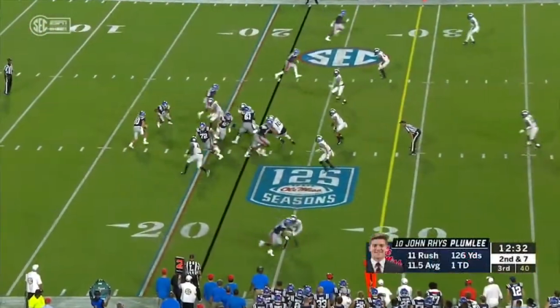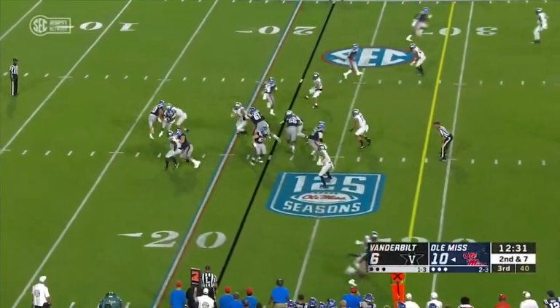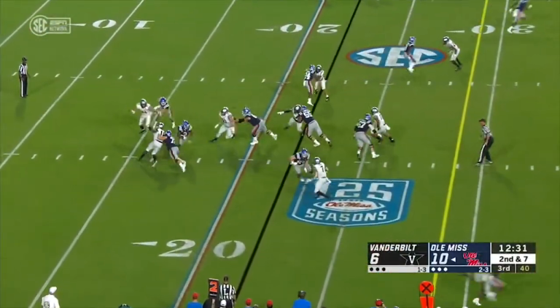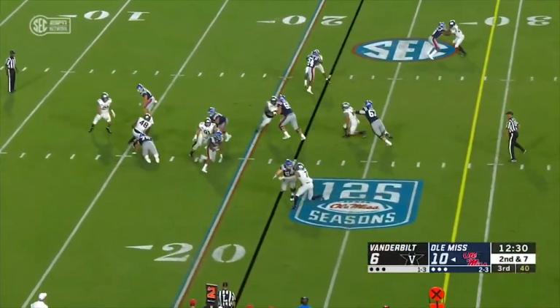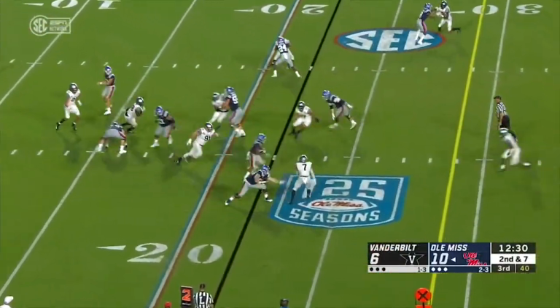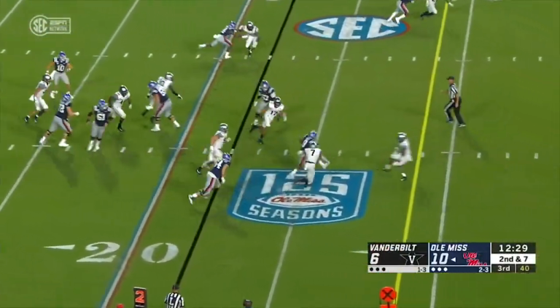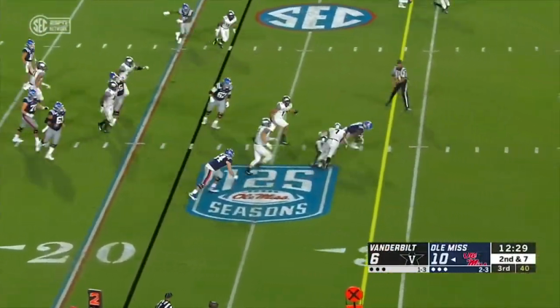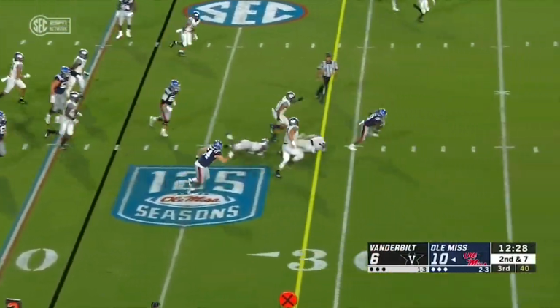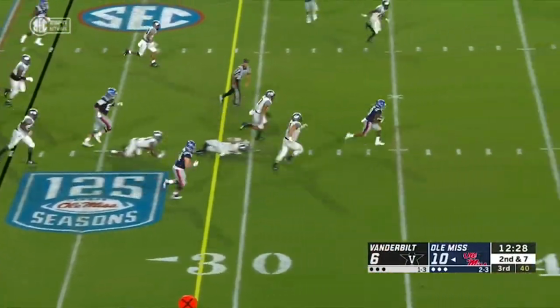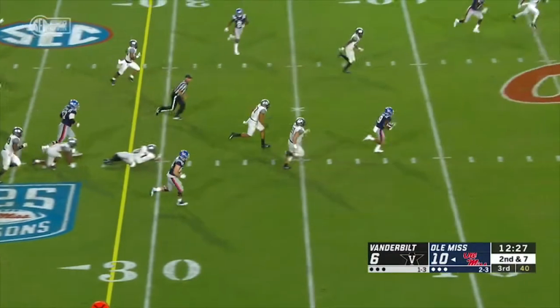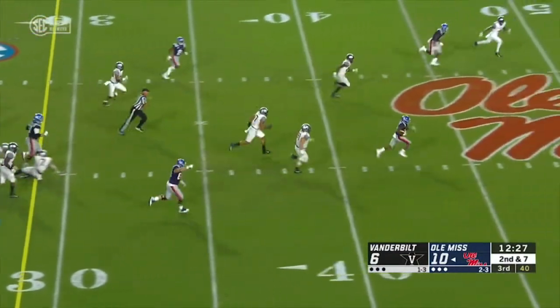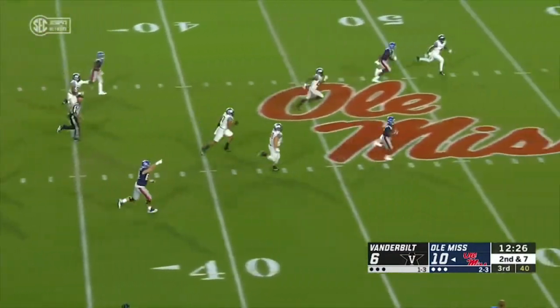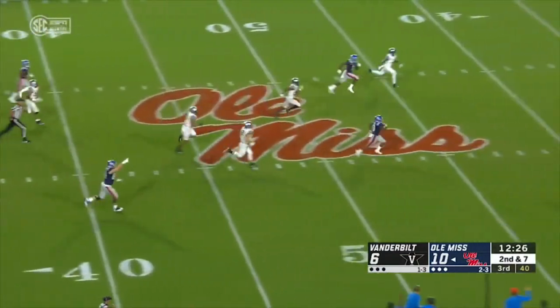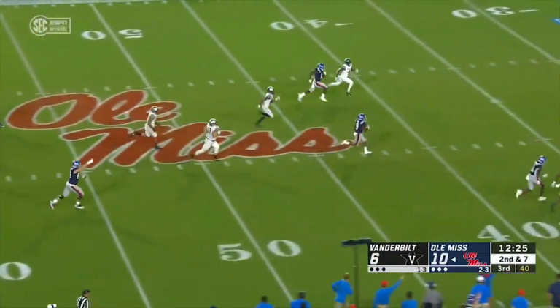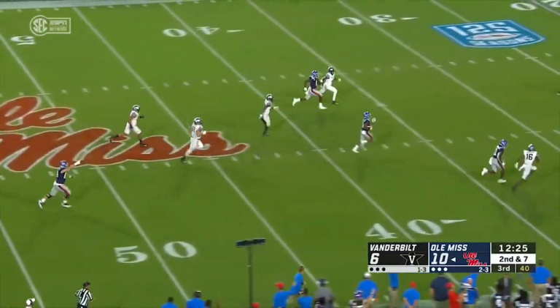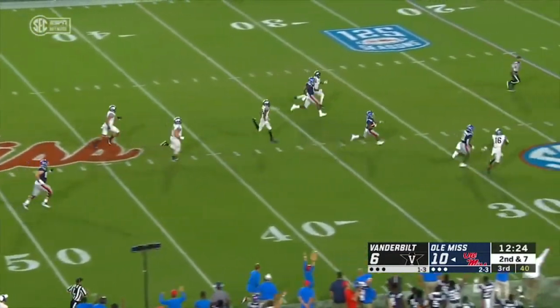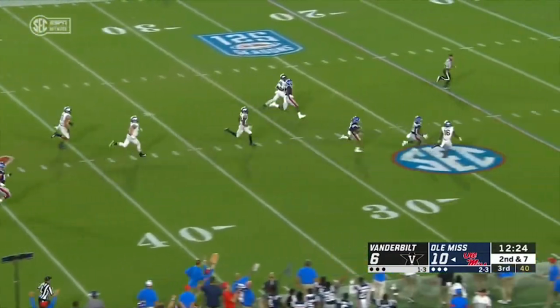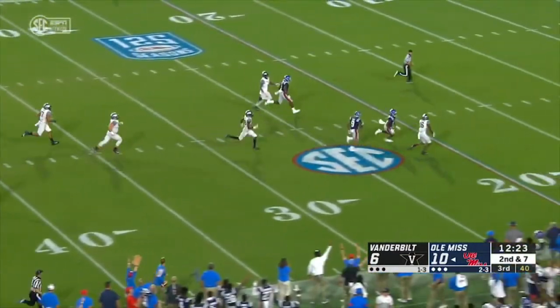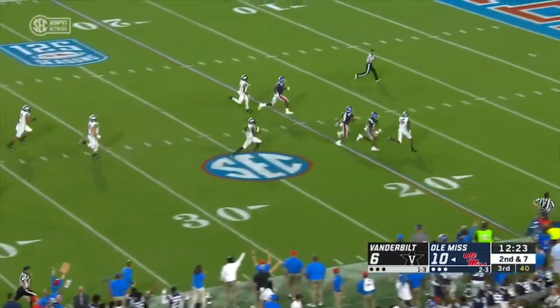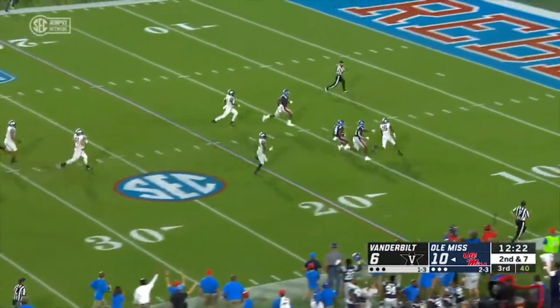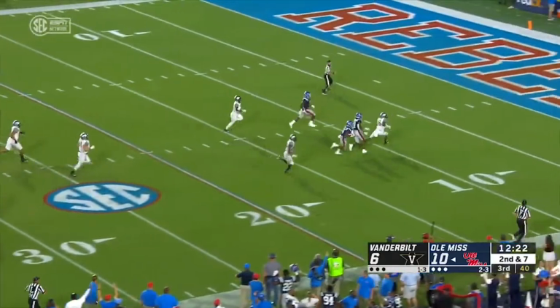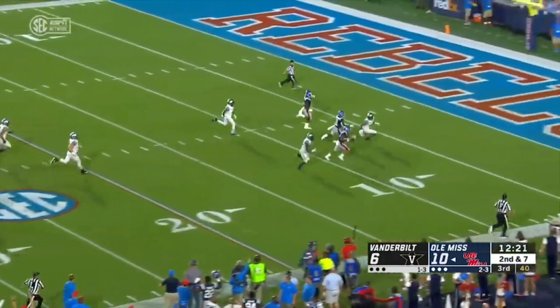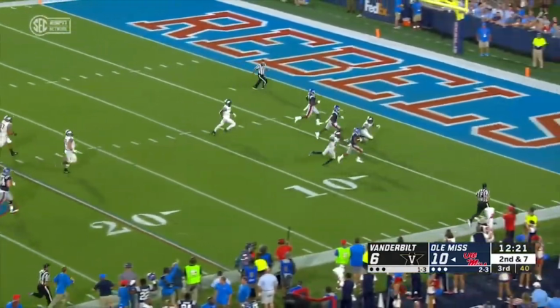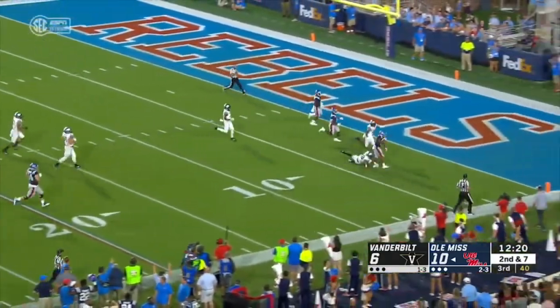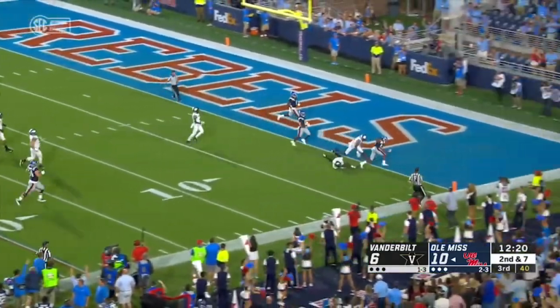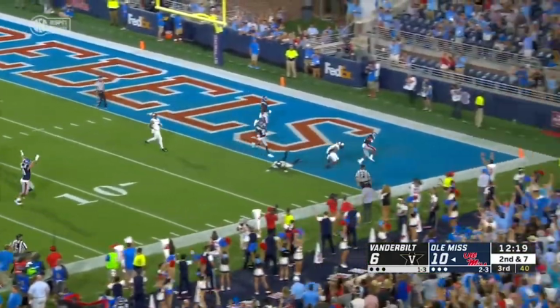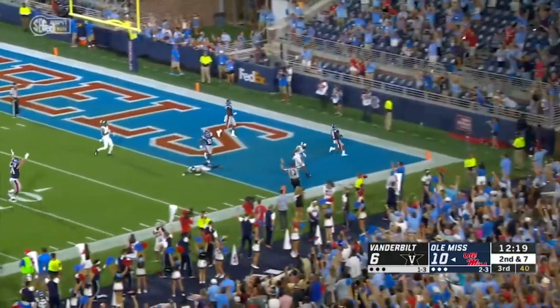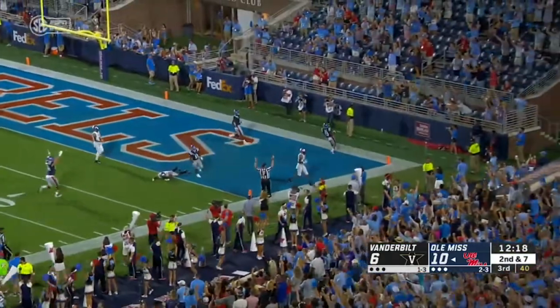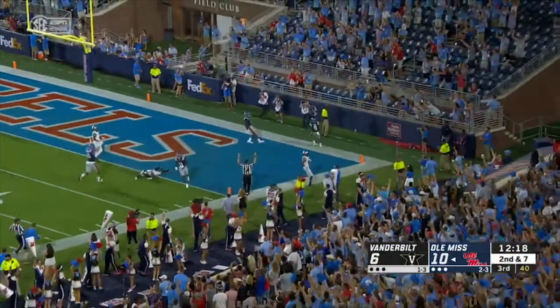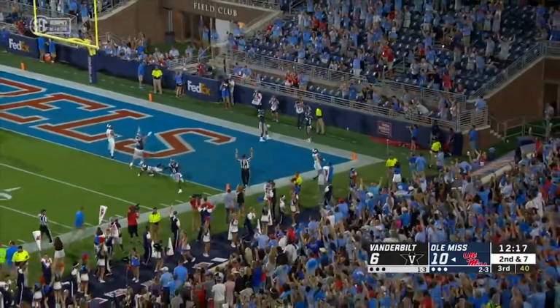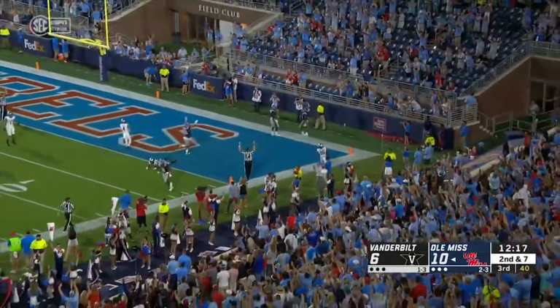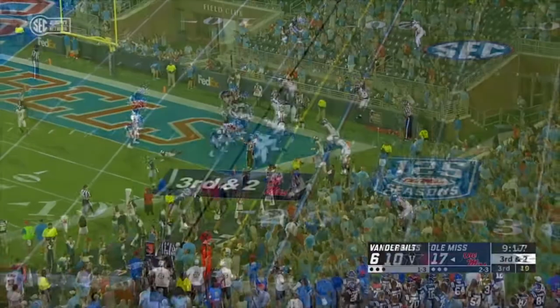Look at this play — they get the handoff on and it turns into a first down and more for Jaden Ealy. He turned down Major League Baseball to come to Oxford, and it has paid off — a touchdown run of 78 yards.